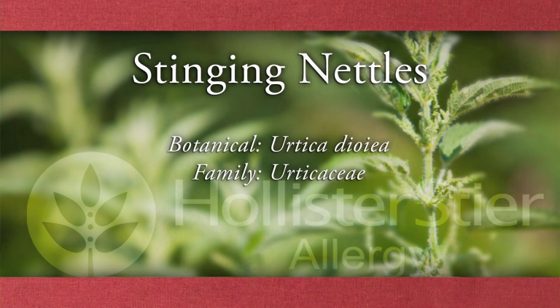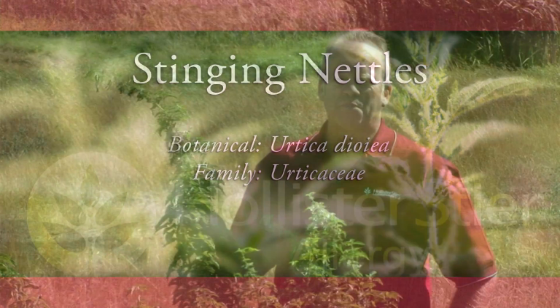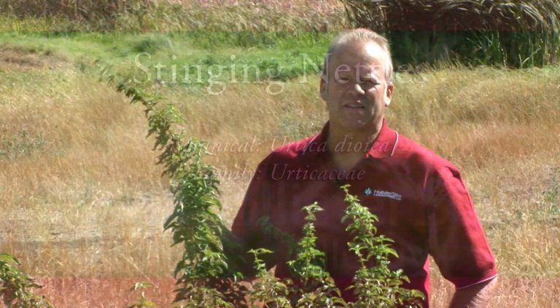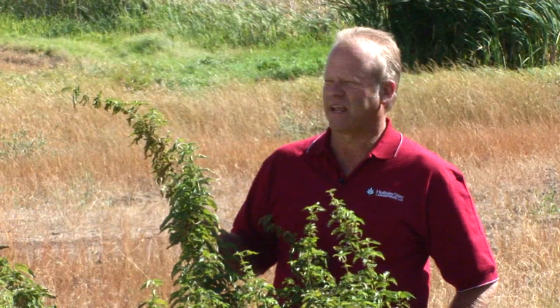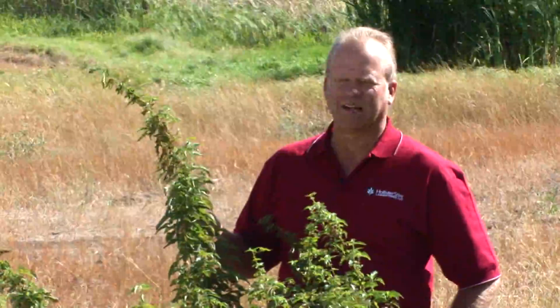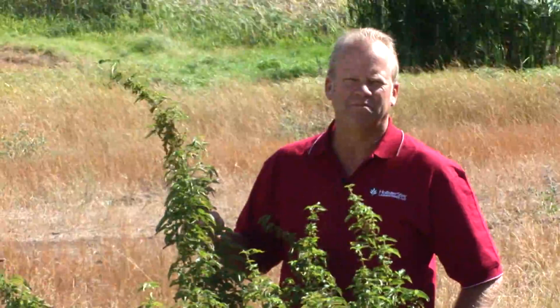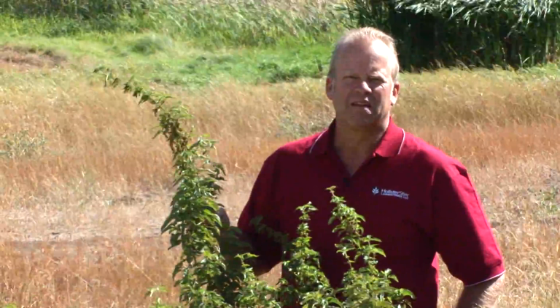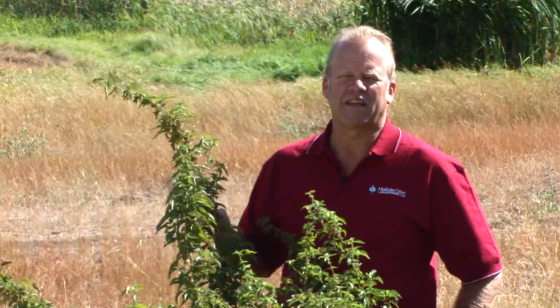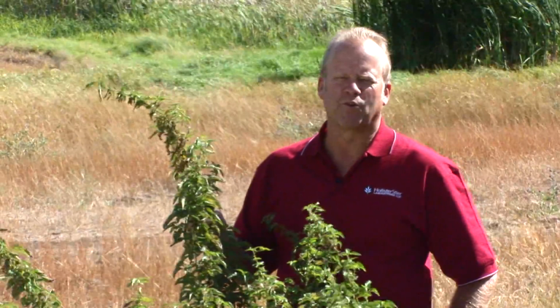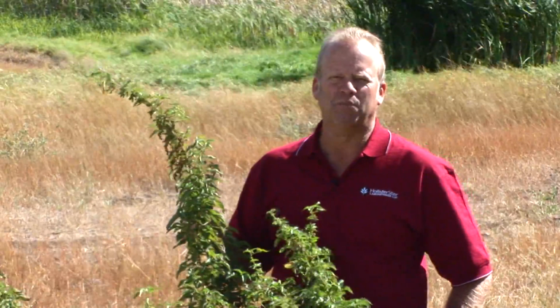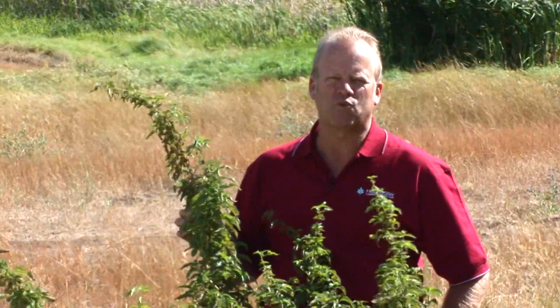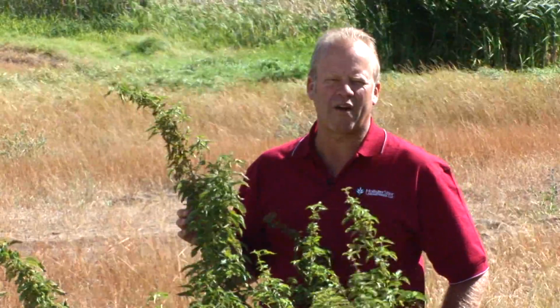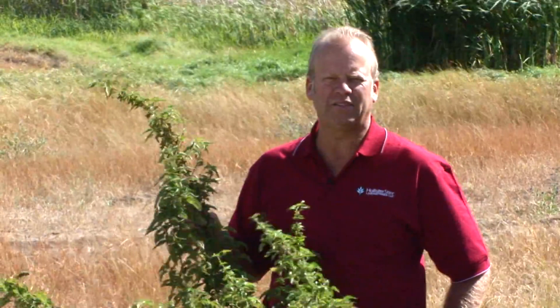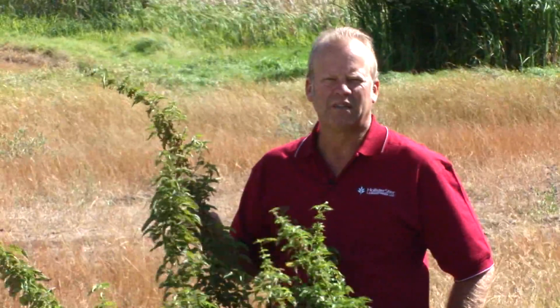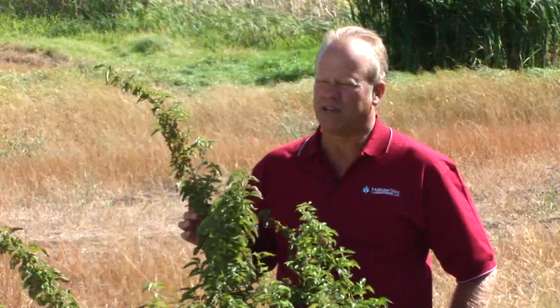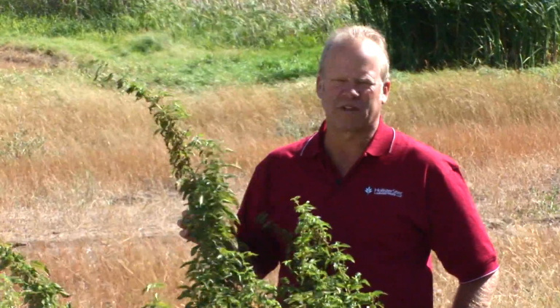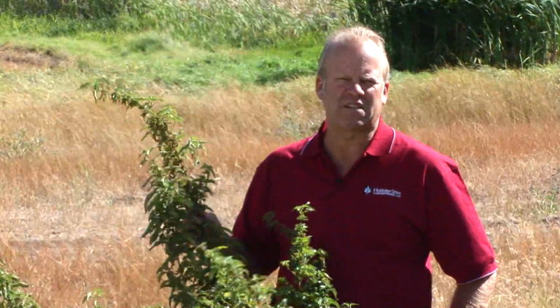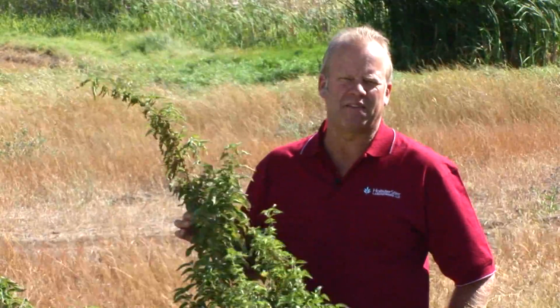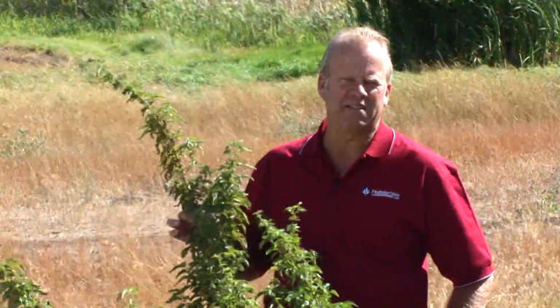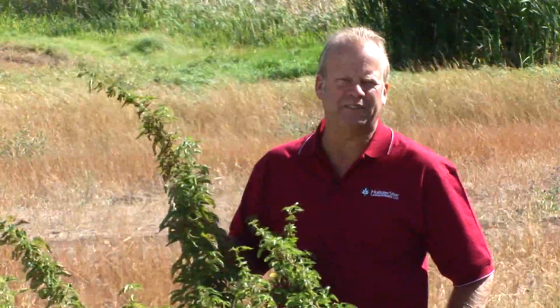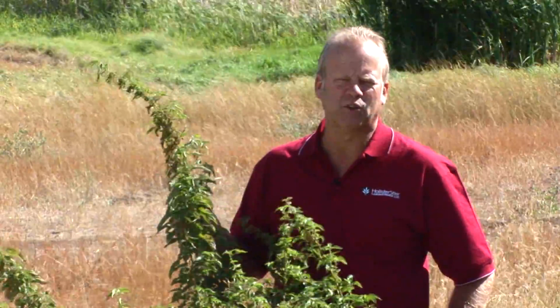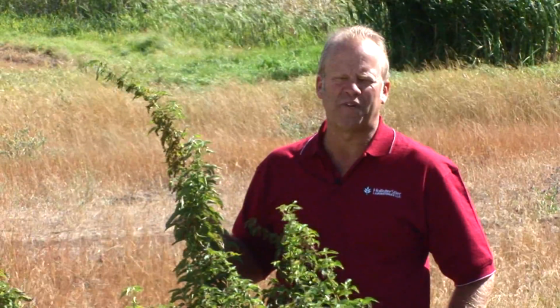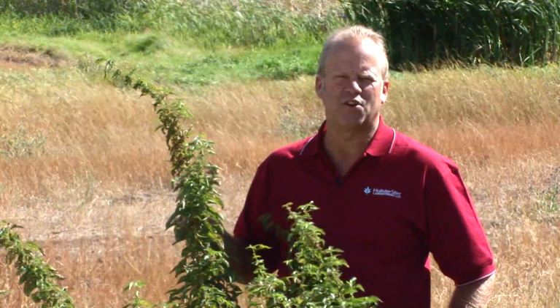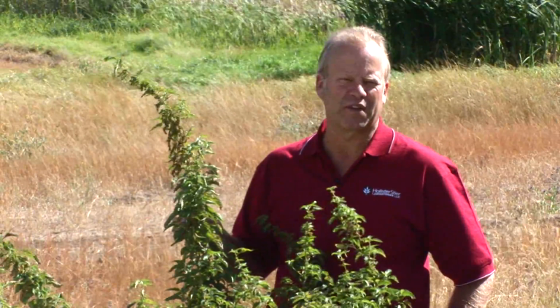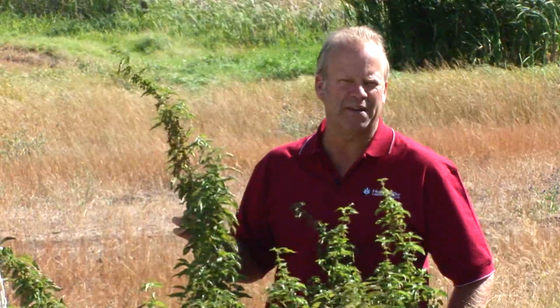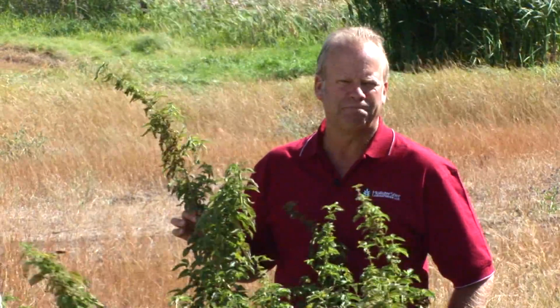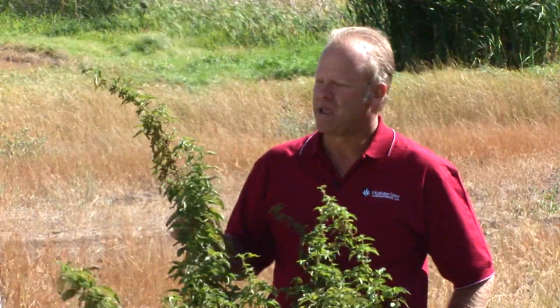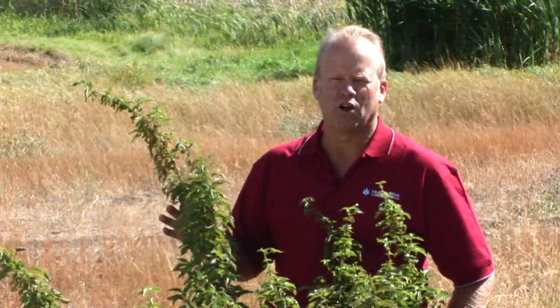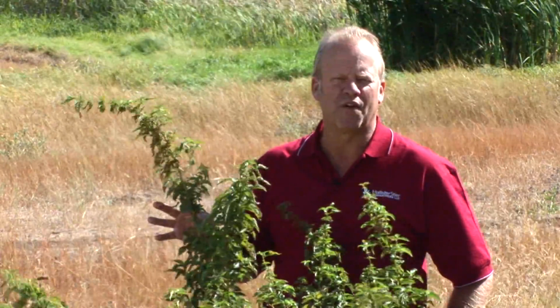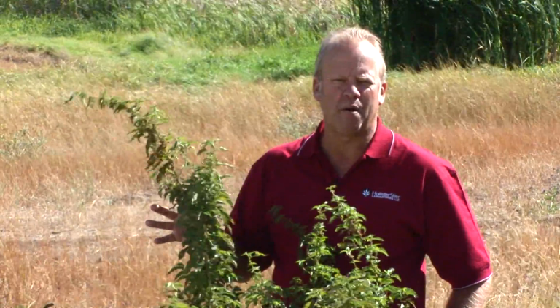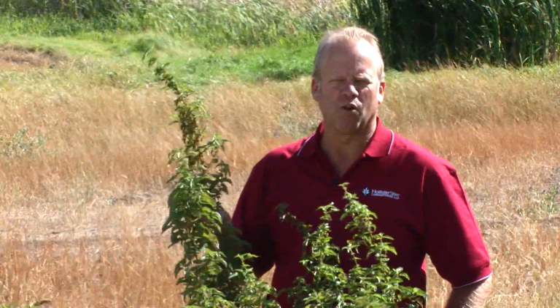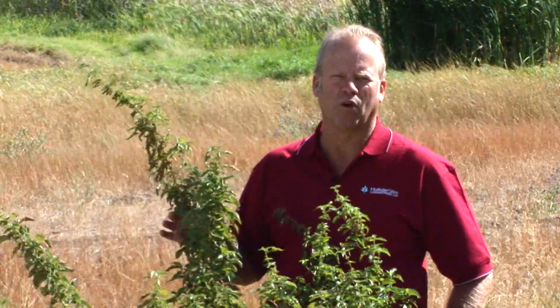This plant is stinging nettle. Stinging nettle grows in moist, wet areas in almost every state in the United States. It's also found in northern Canada and is also very common all over the world.